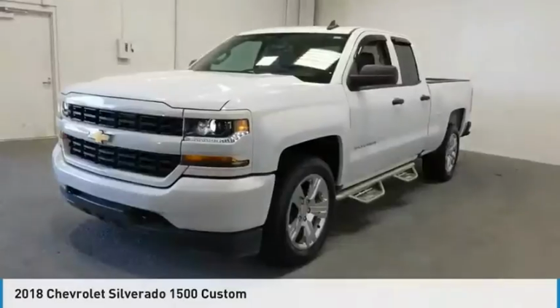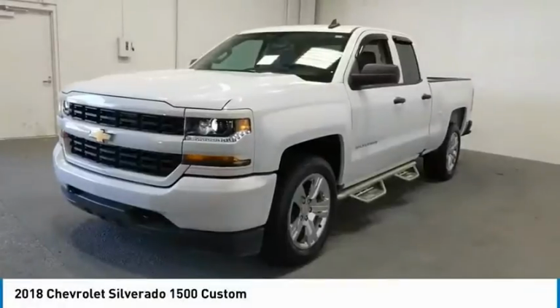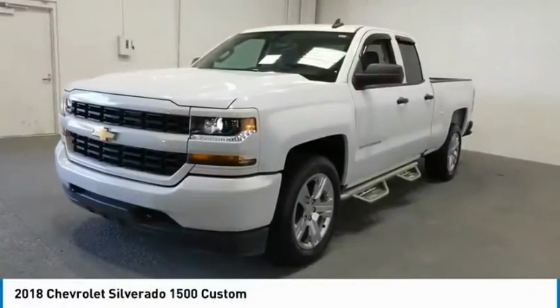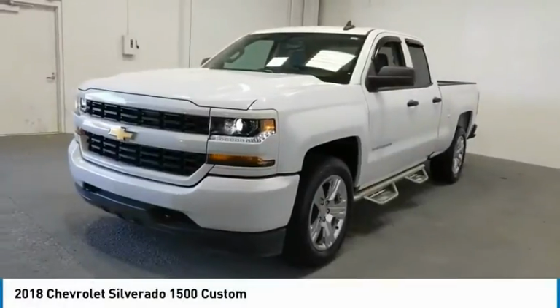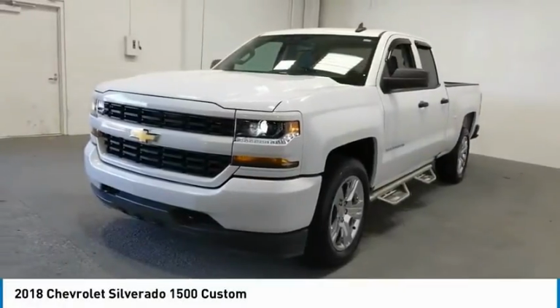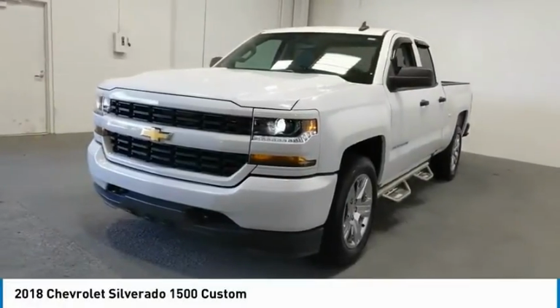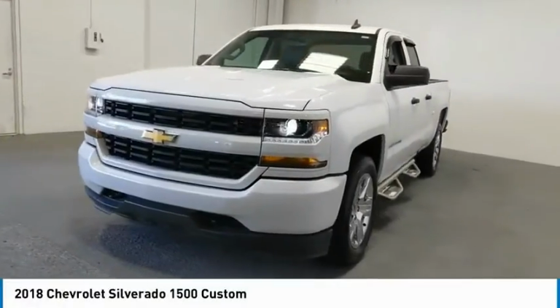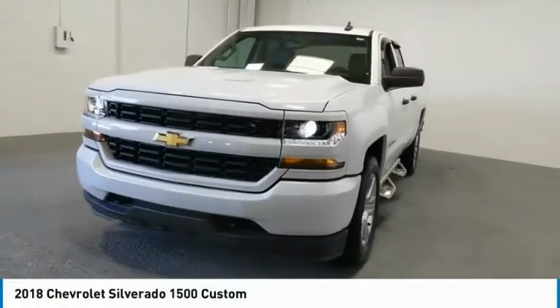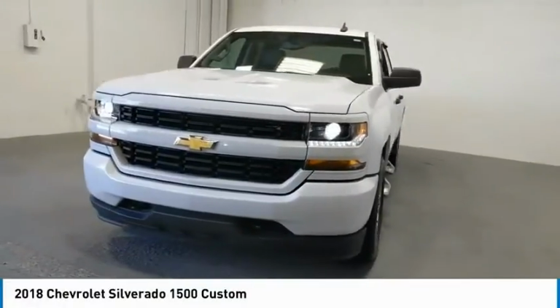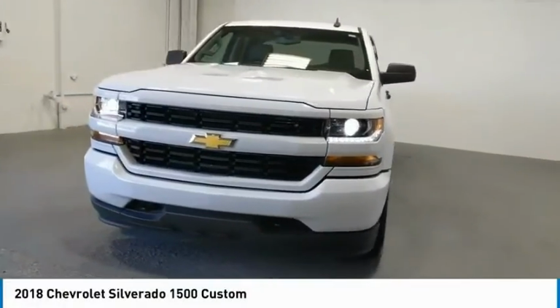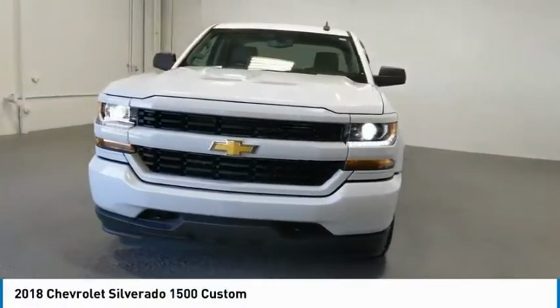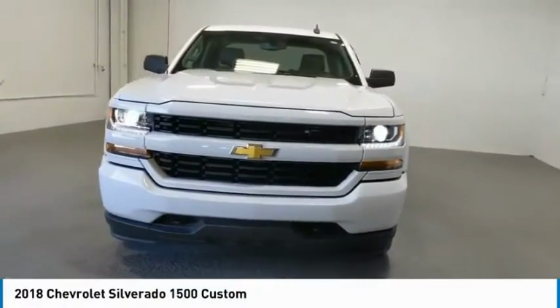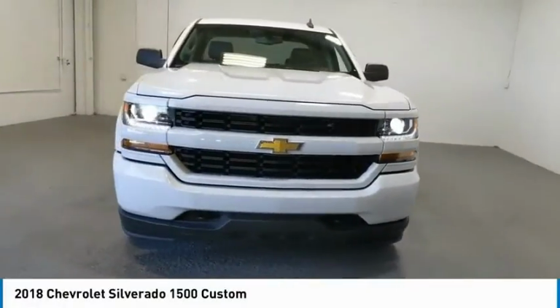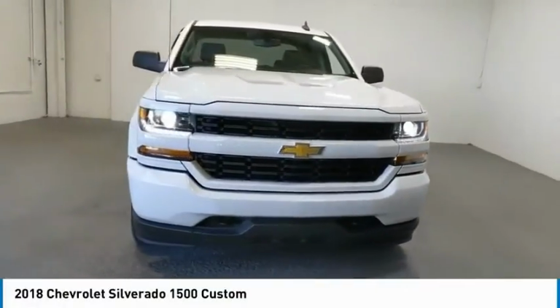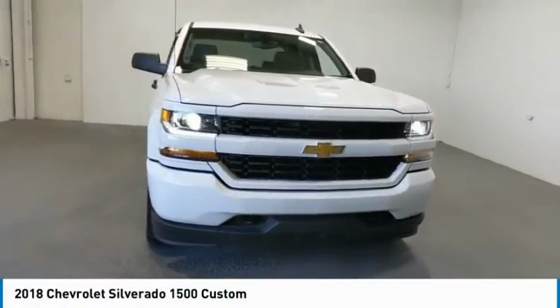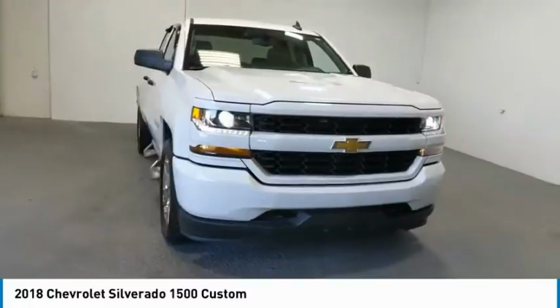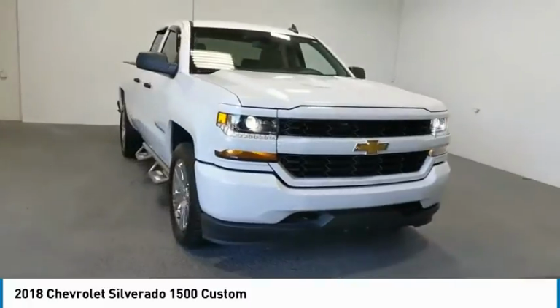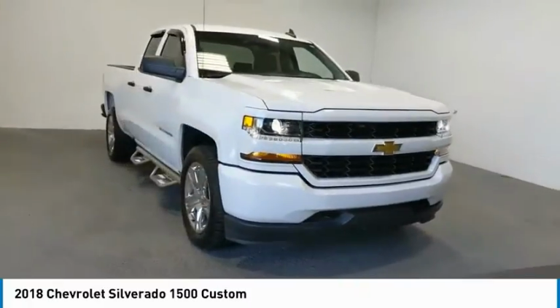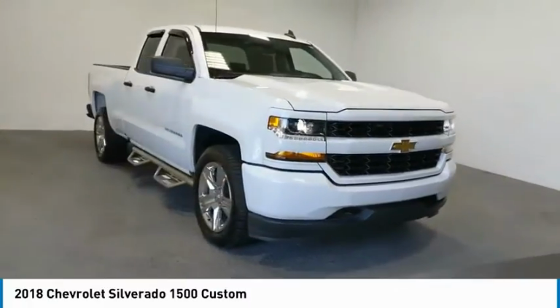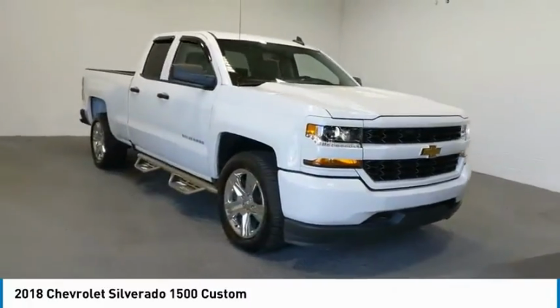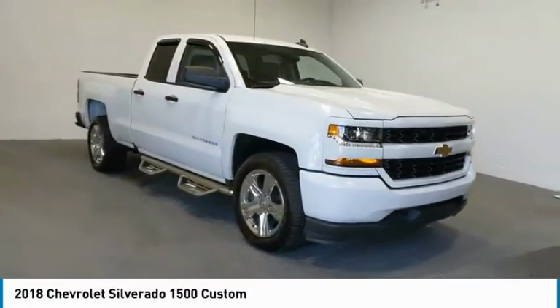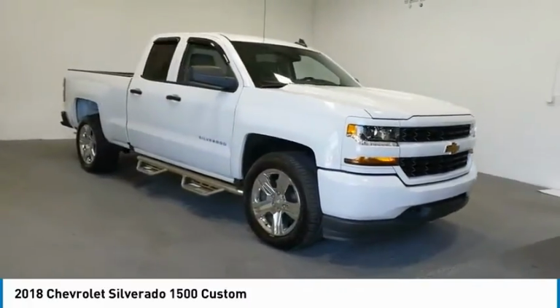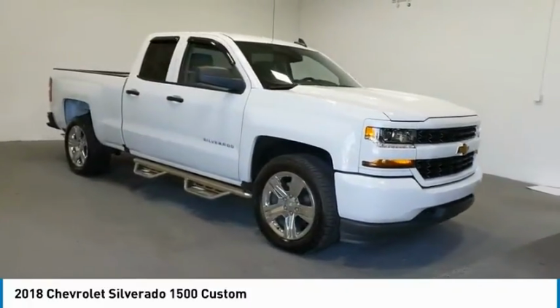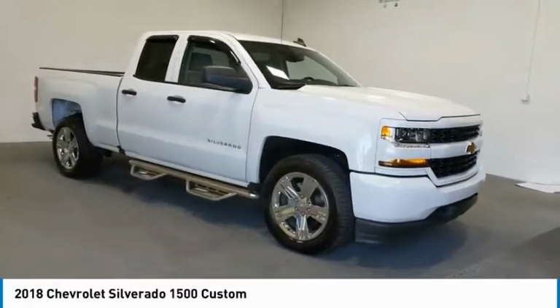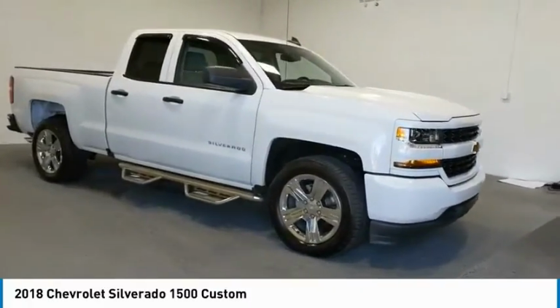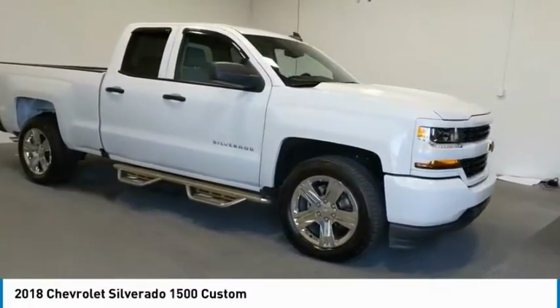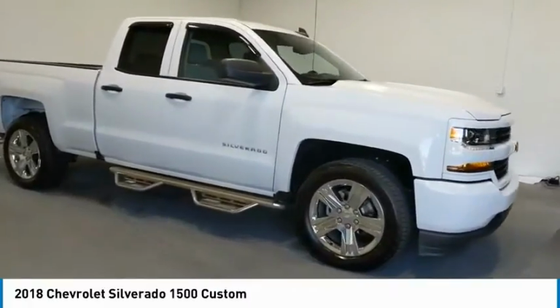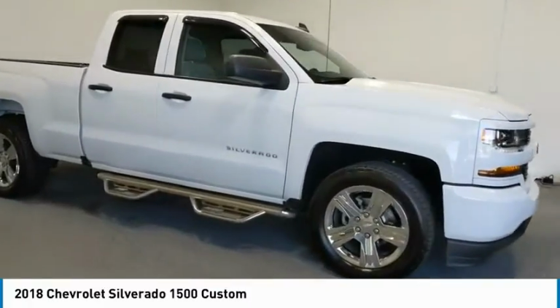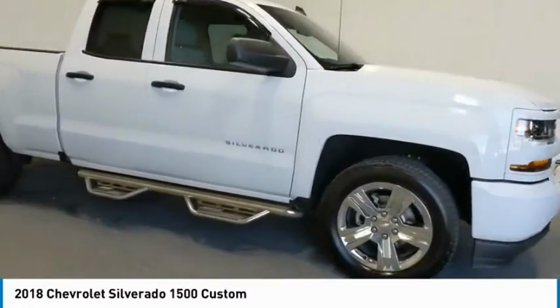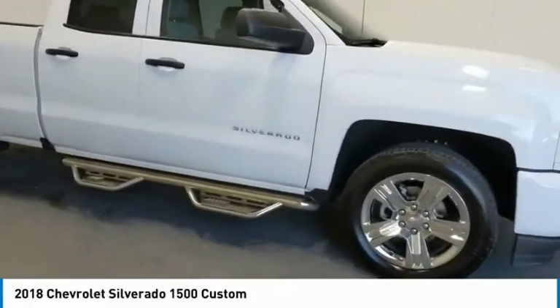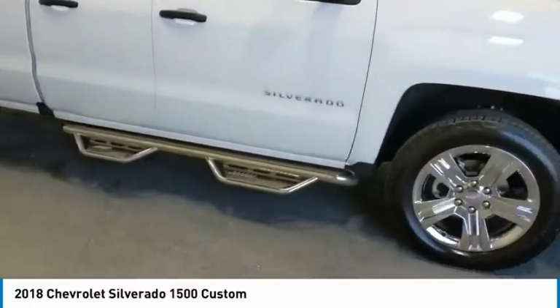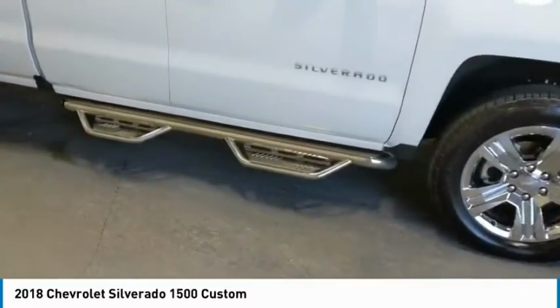Stop by and take a look at the 2018 Silverado 1500. The Chevy Silverado 1500 has the lowest cost of ownership of any full-size pickup.